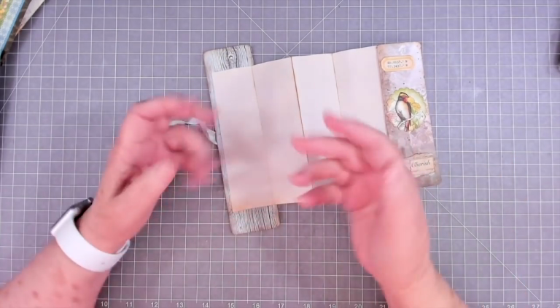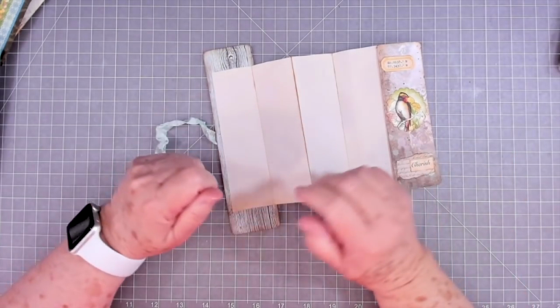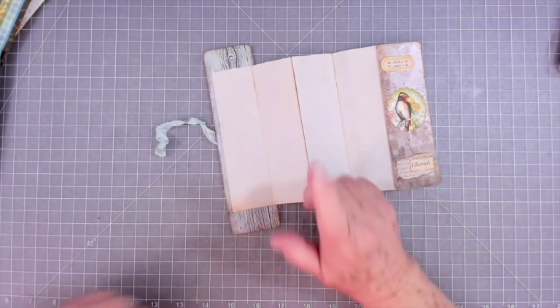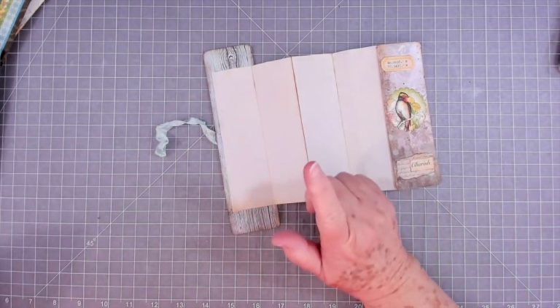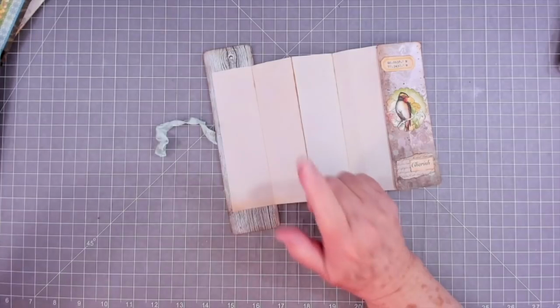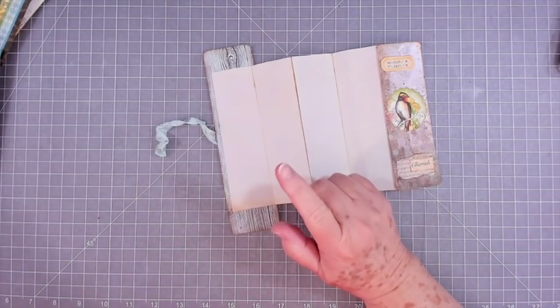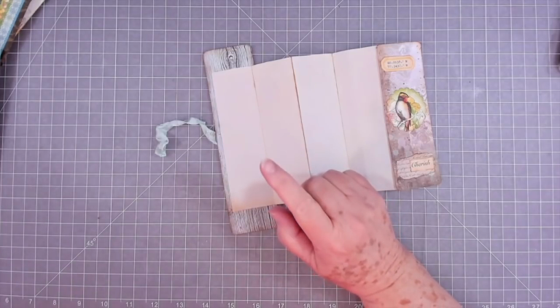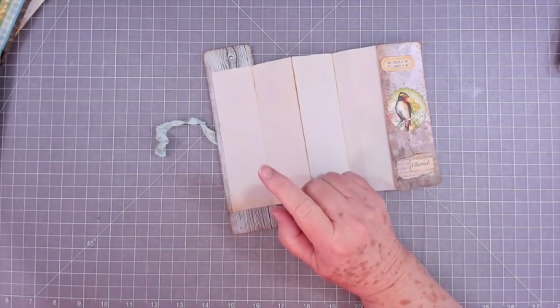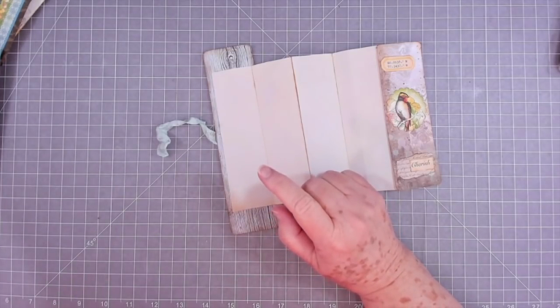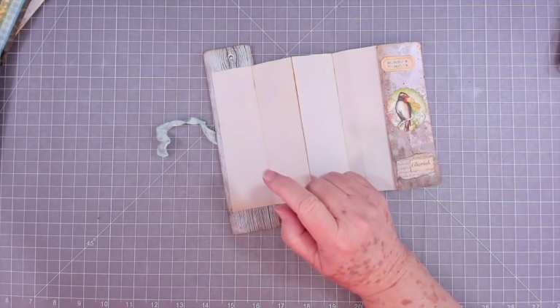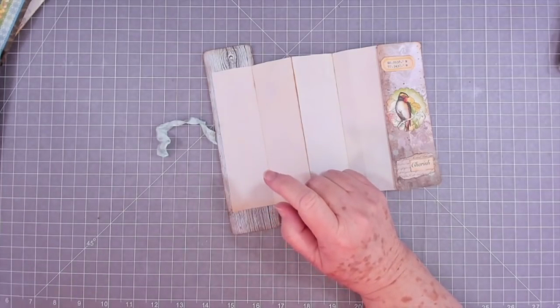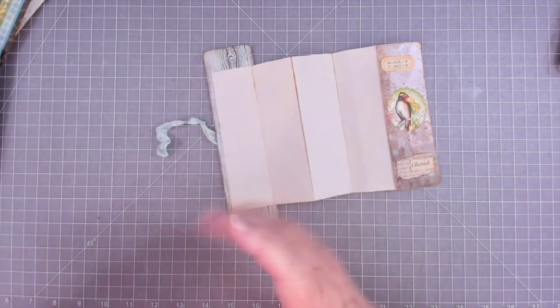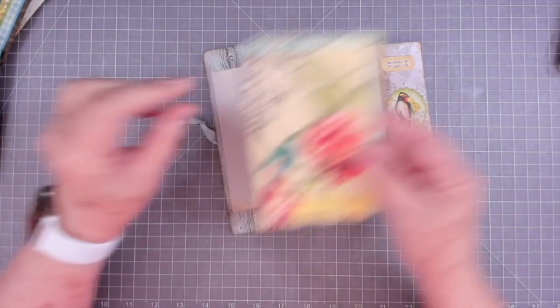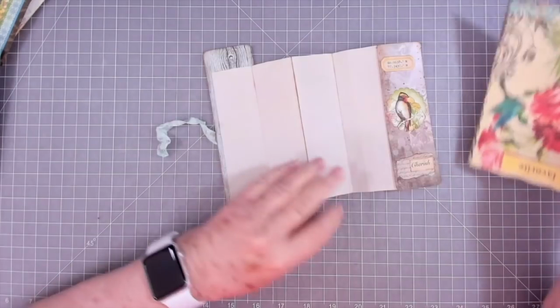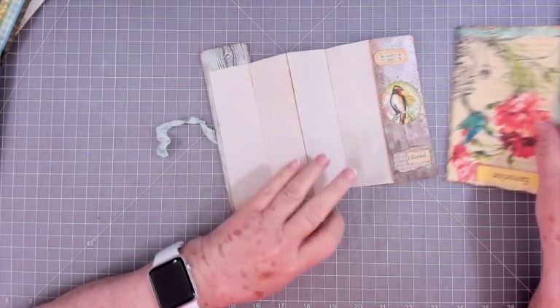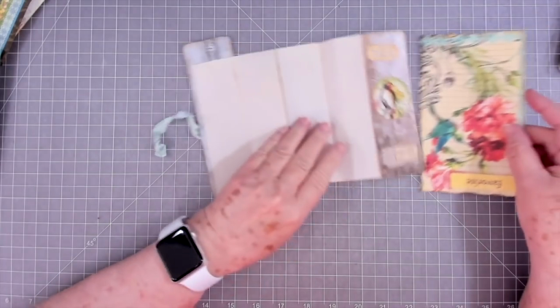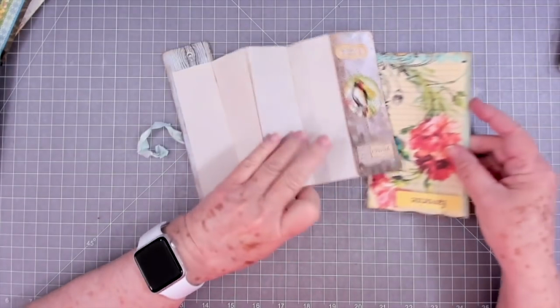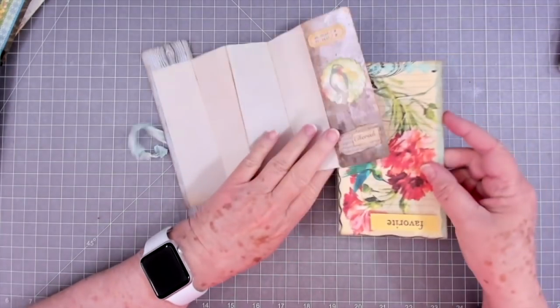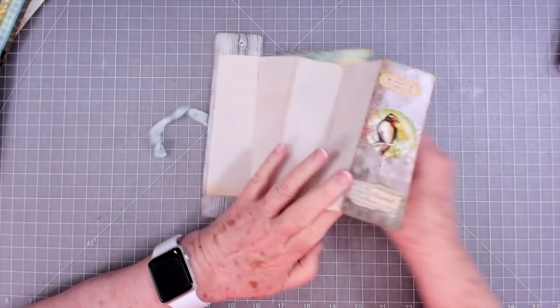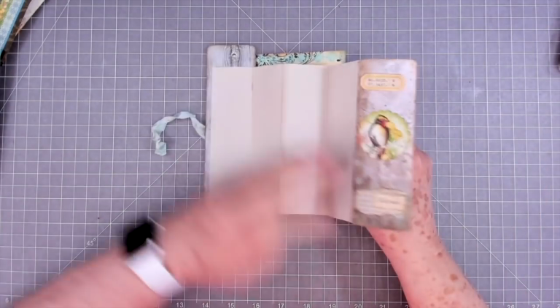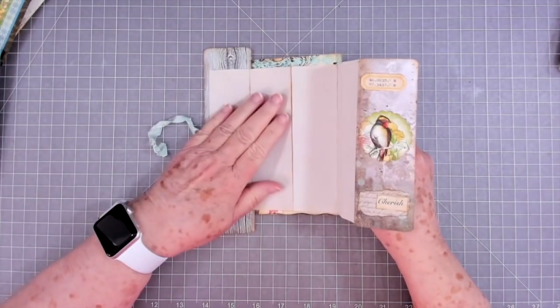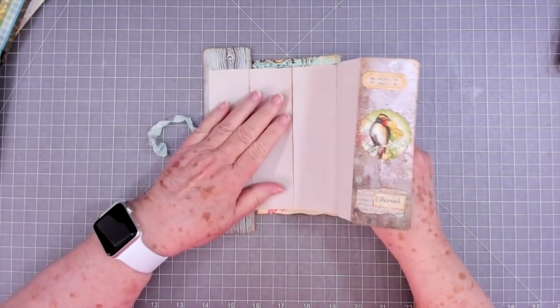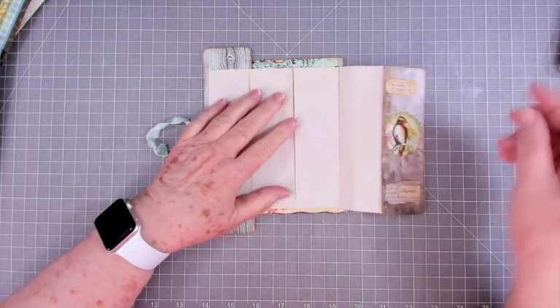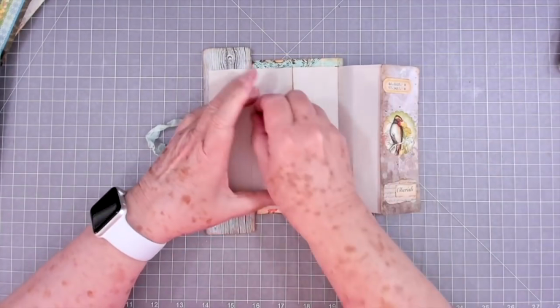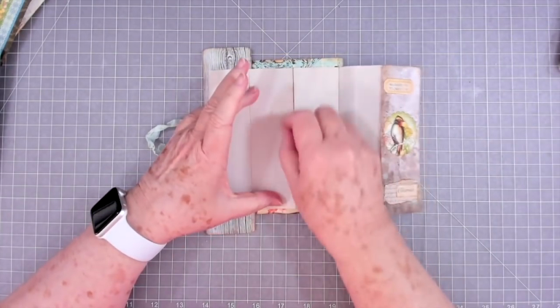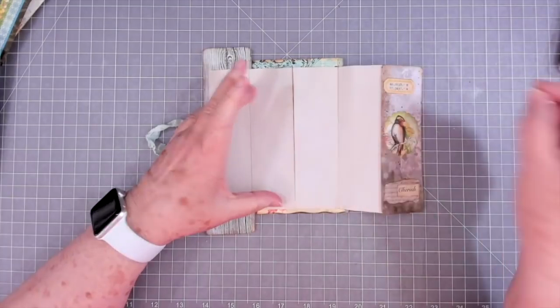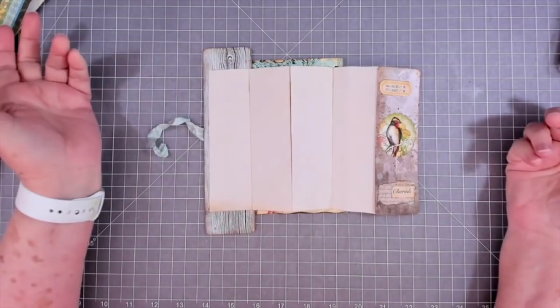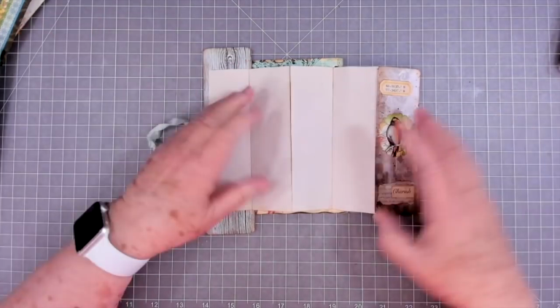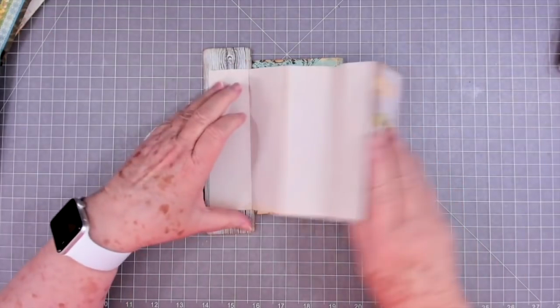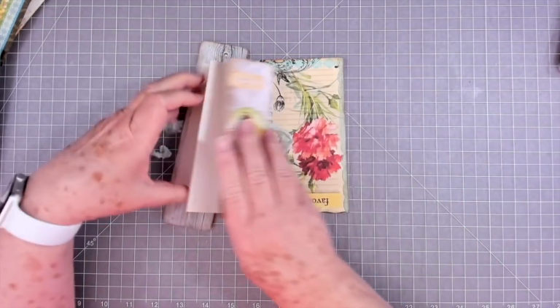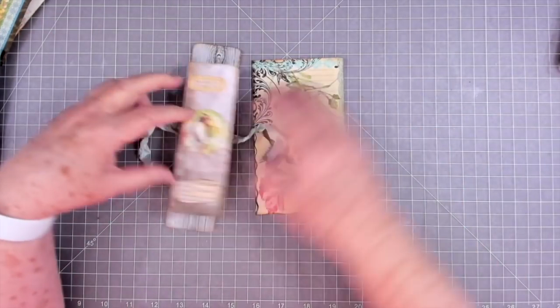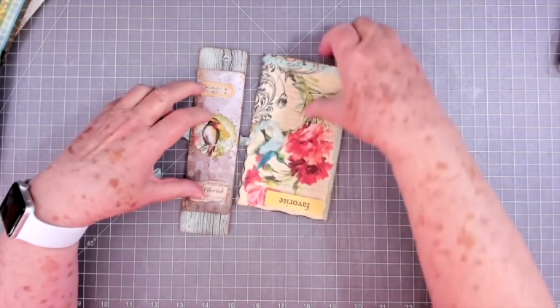Well, we are going to make a writing board too — let's just pretend this is it — that would just lay under there and make it flat so you can write on it. So we're going to make a writing board too.